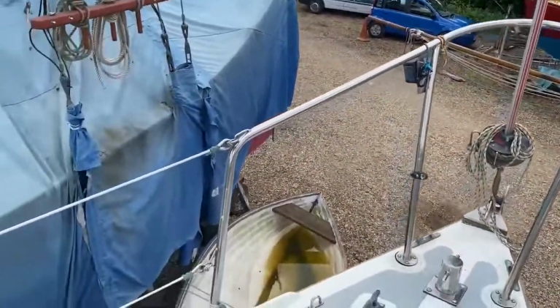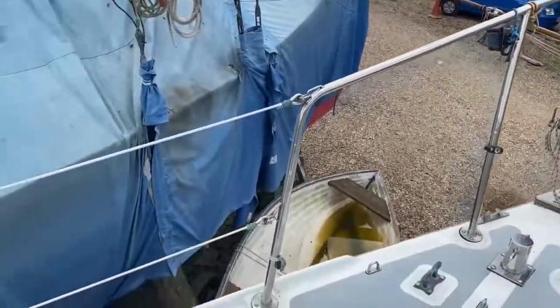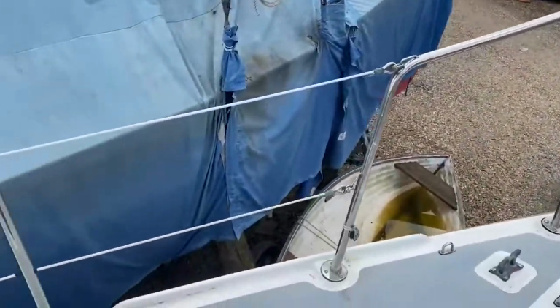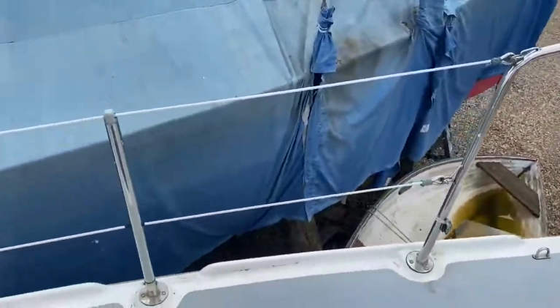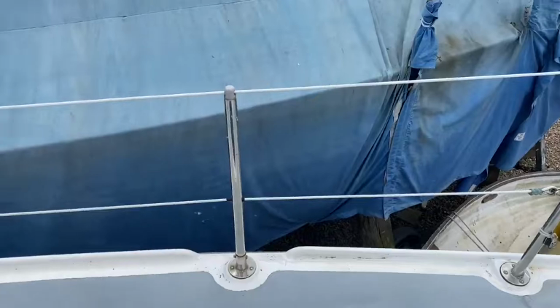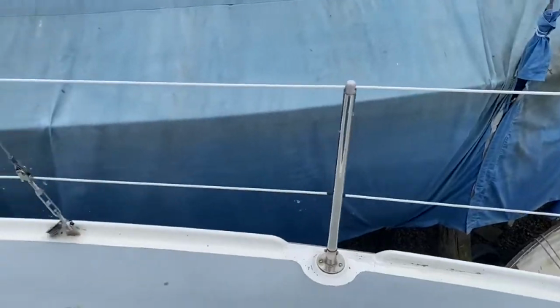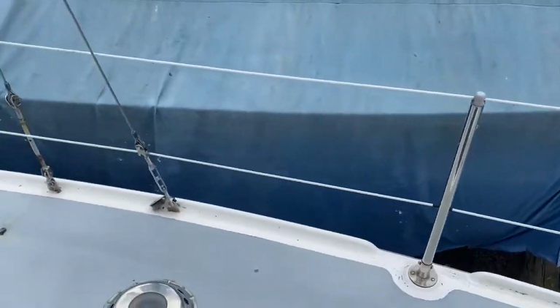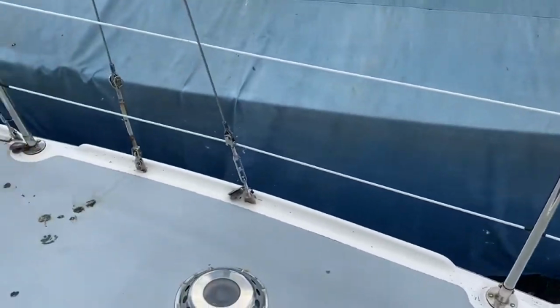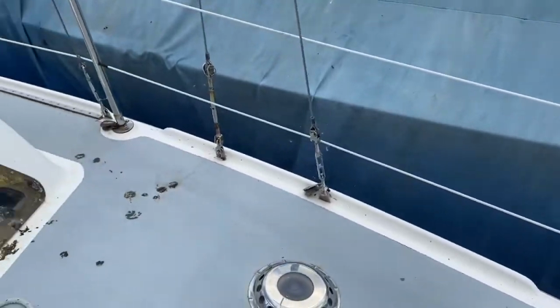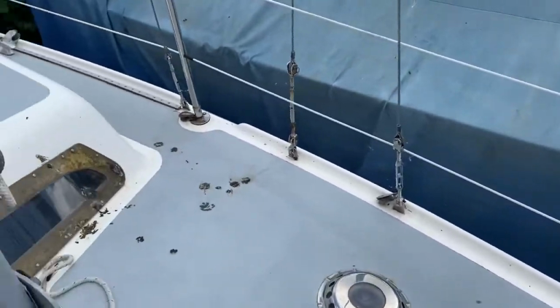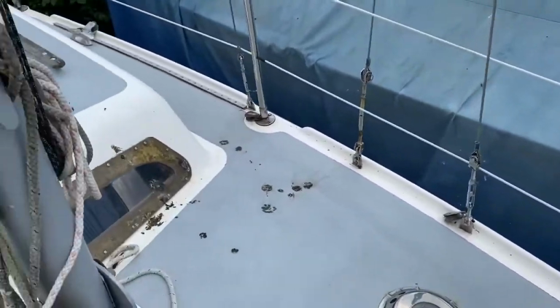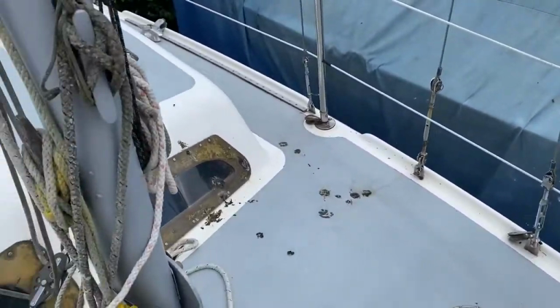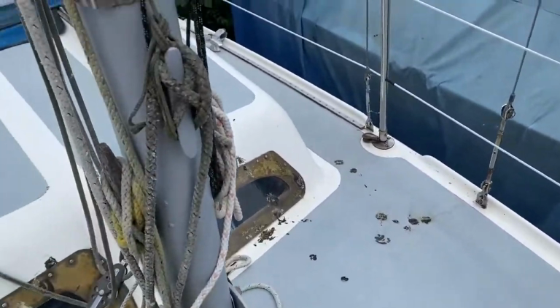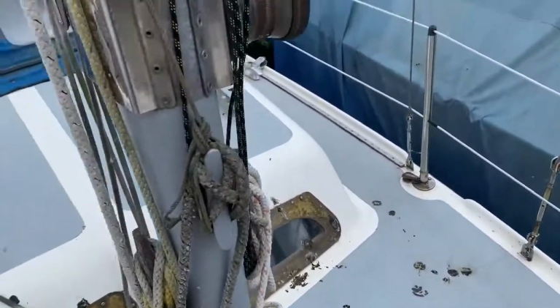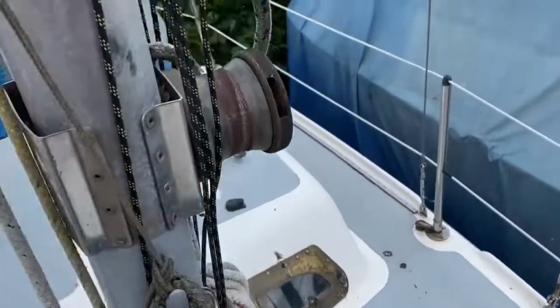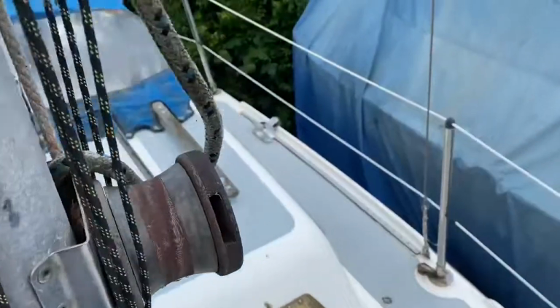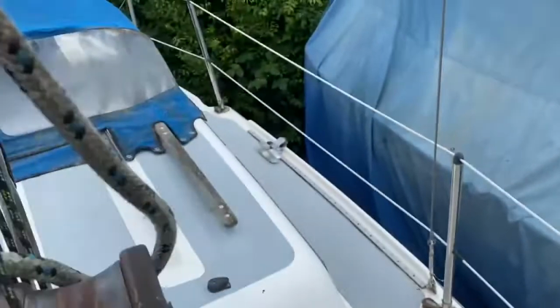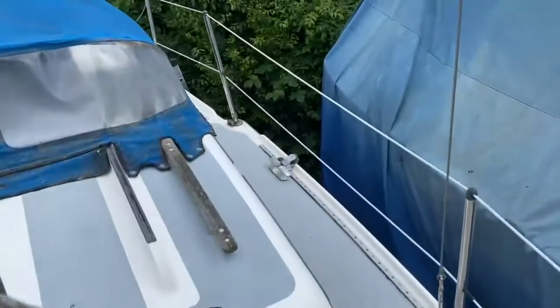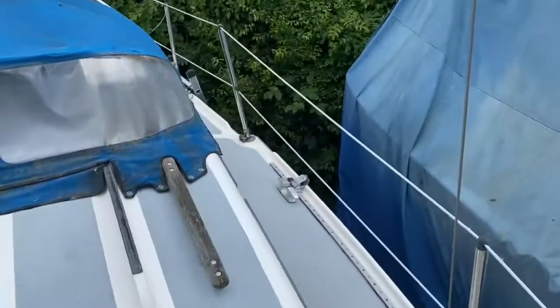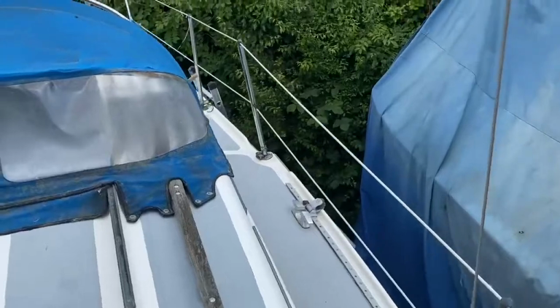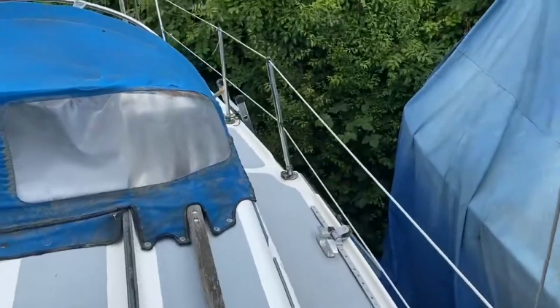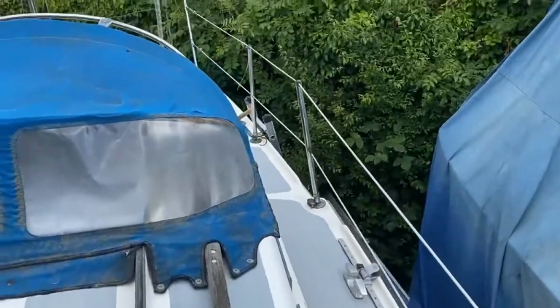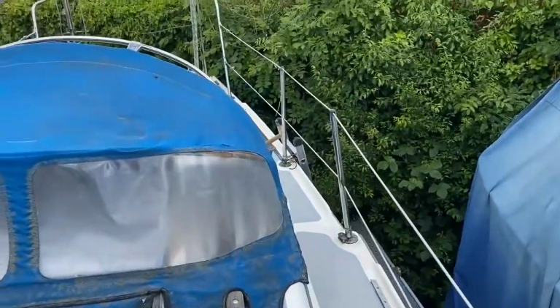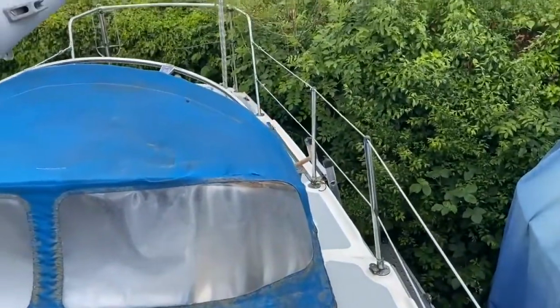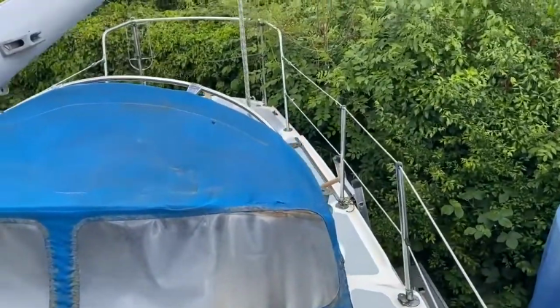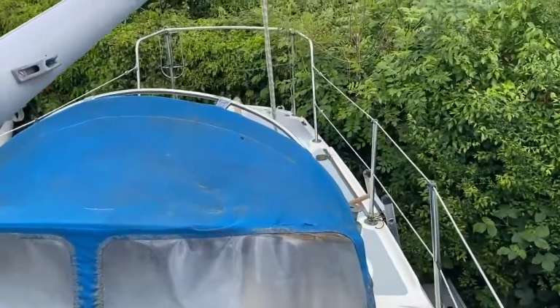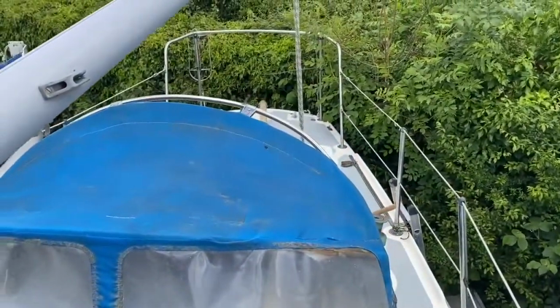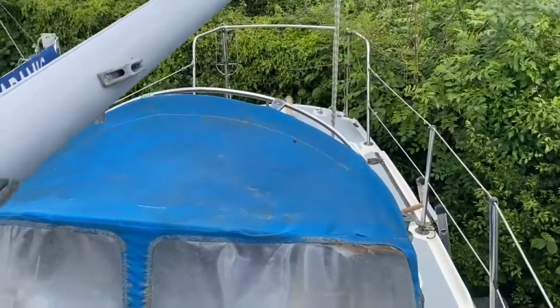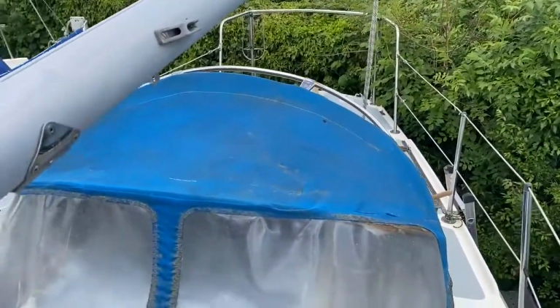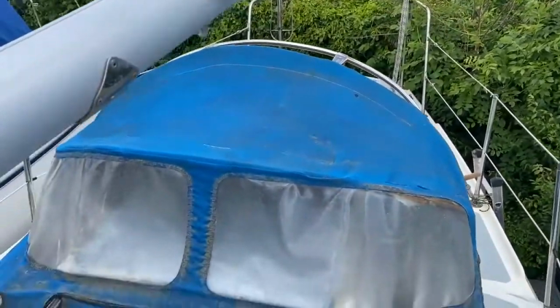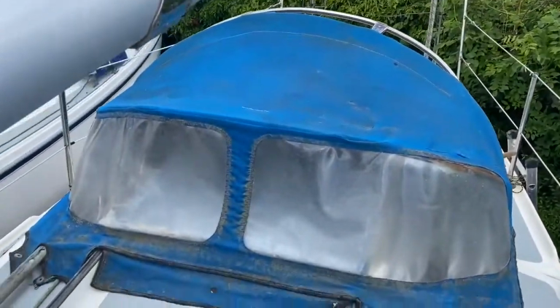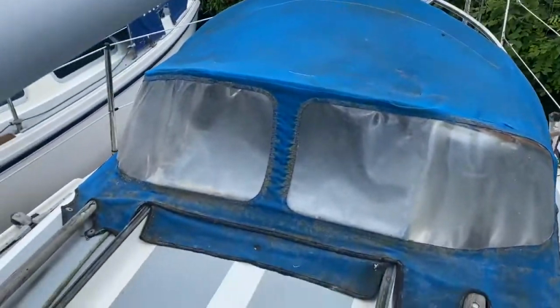Furling. Then panning around finally — excuse some of the bird muck, that is one of the challenges of this boat yard as with so many — but in other words, she's in good order.